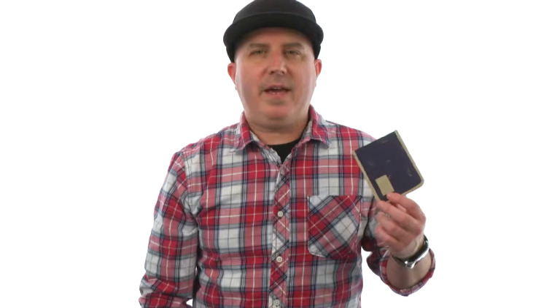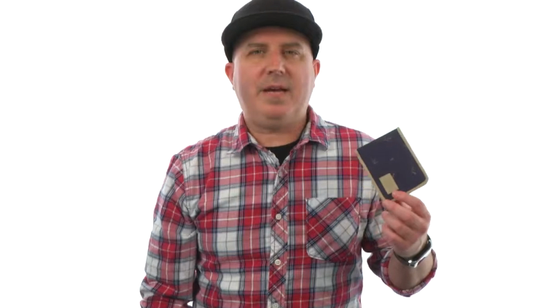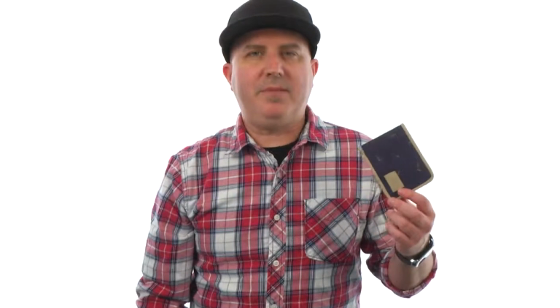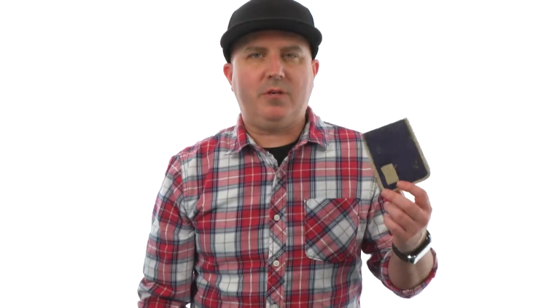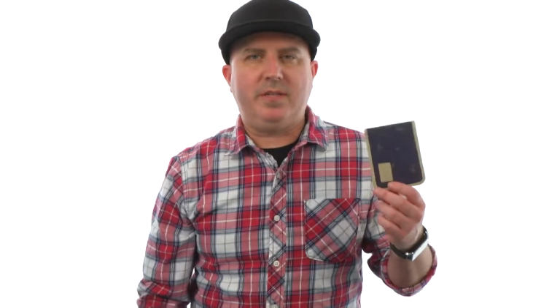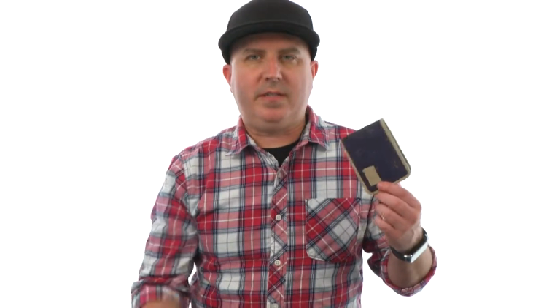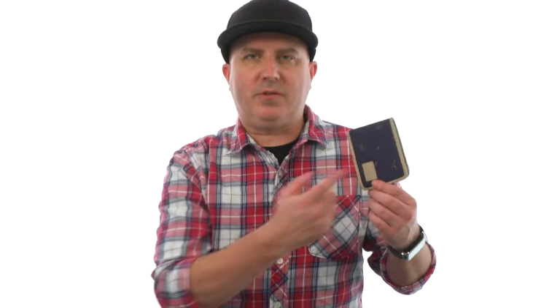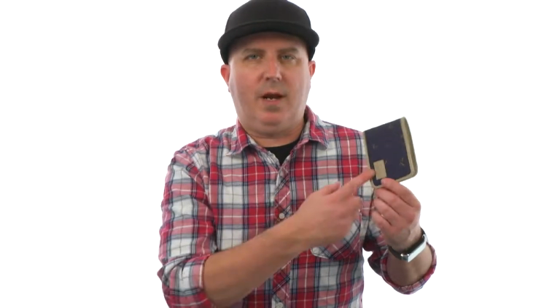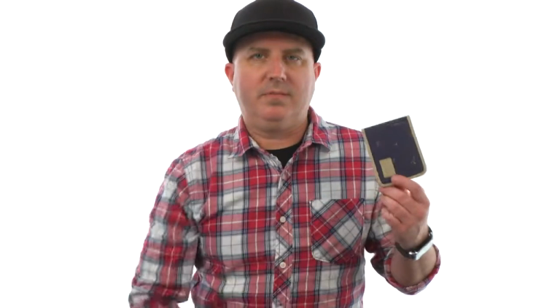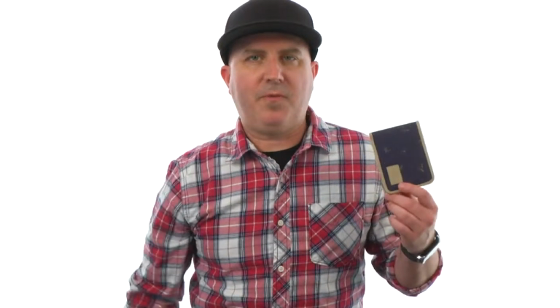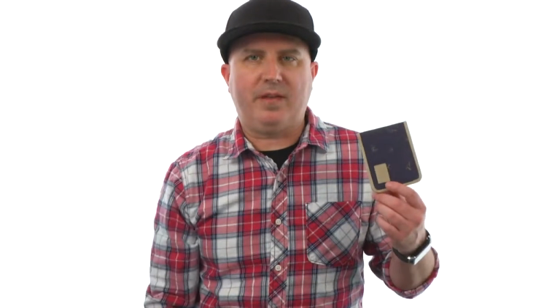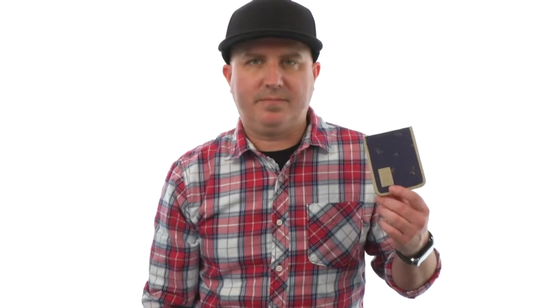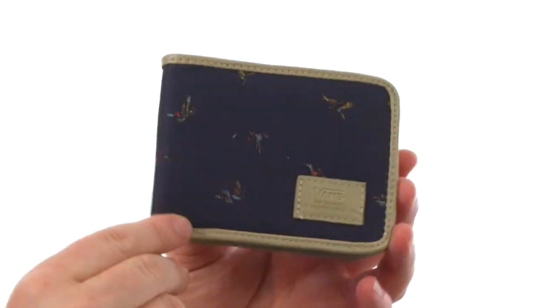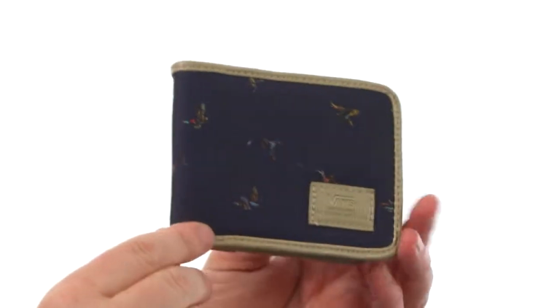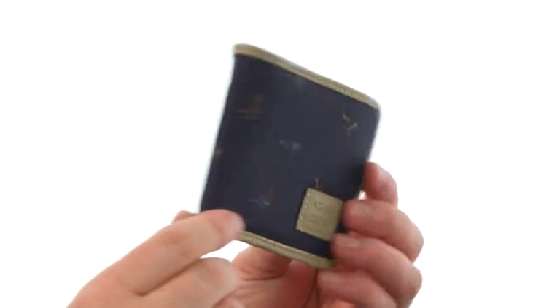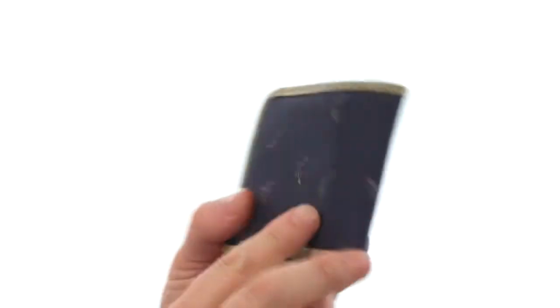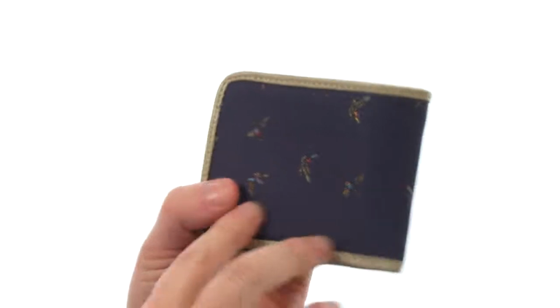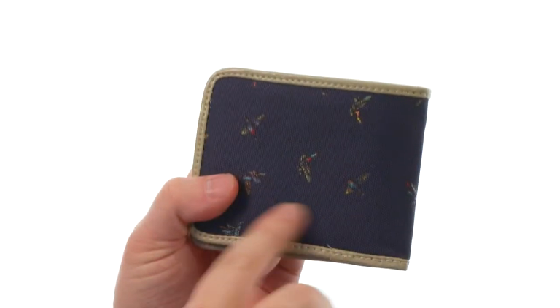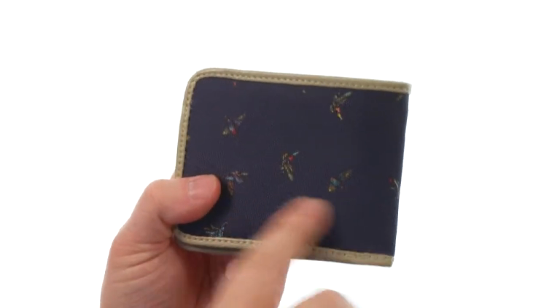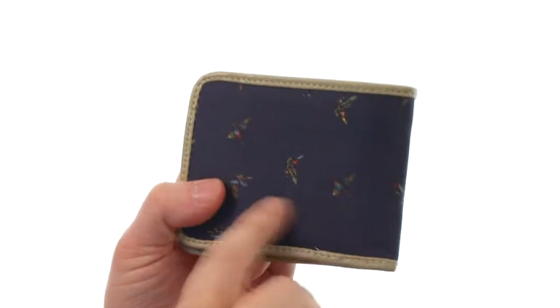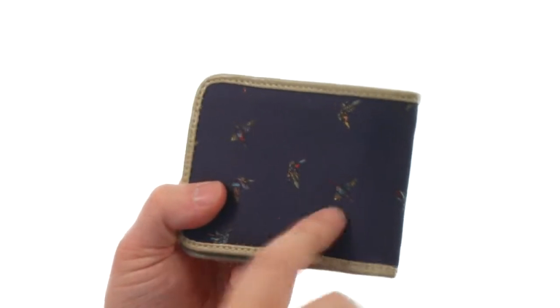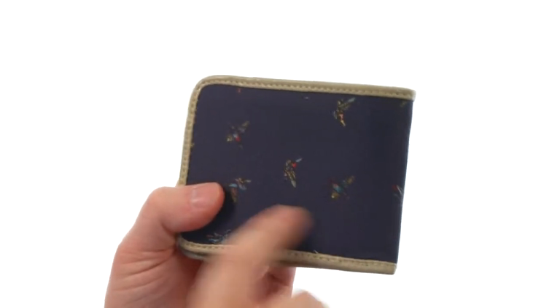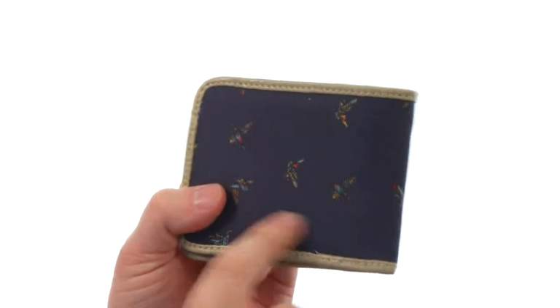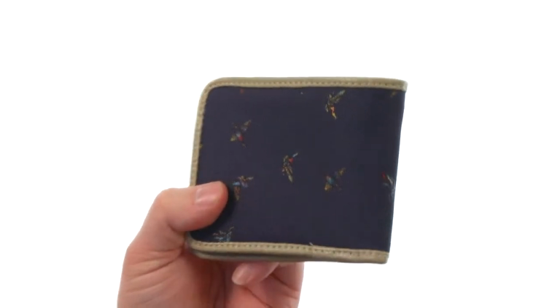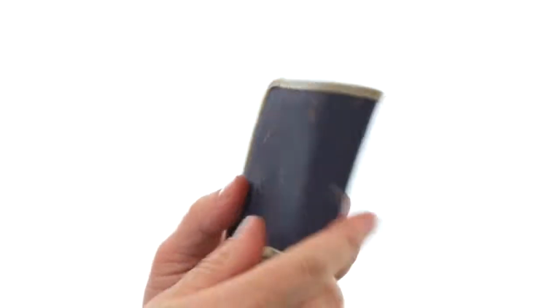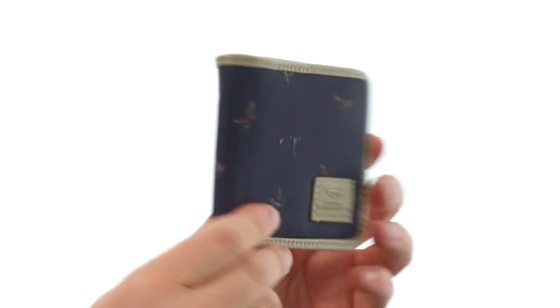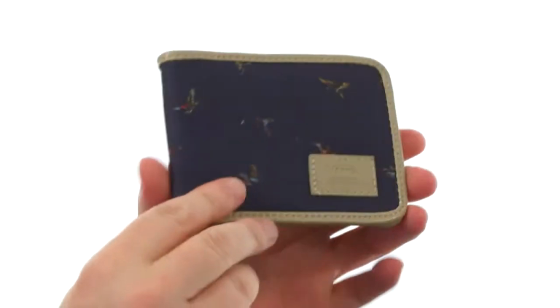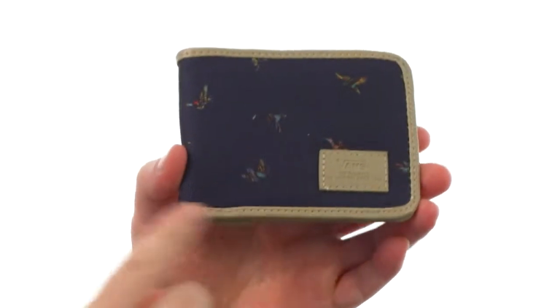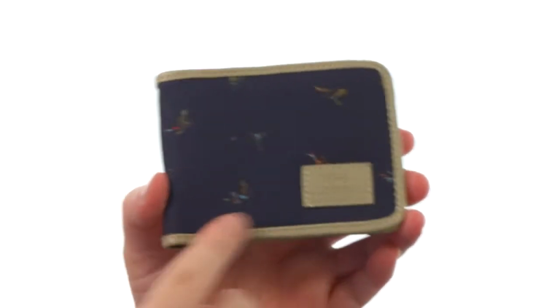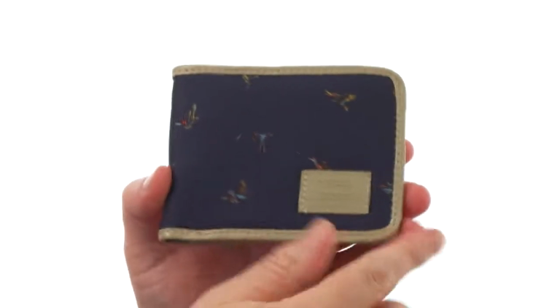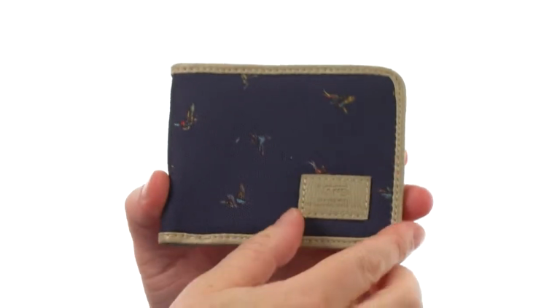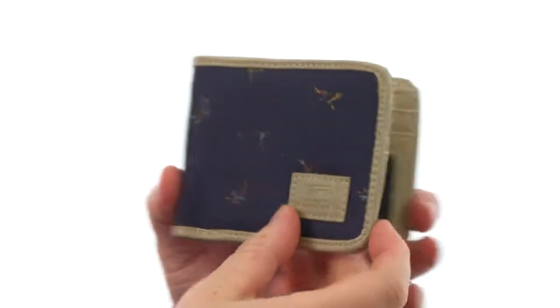Hey, what's happening? My name is Joe and this is the Extra Wallet. It's from Vance. This 5-fold is made with a combination of really nice polyester canvas and faux leather detailing throughout.